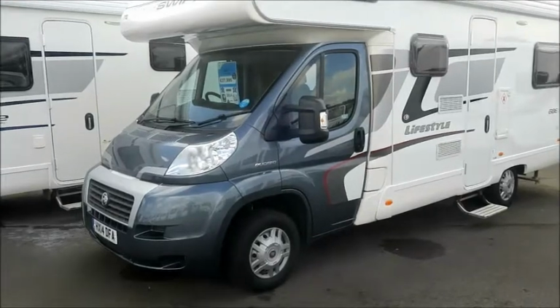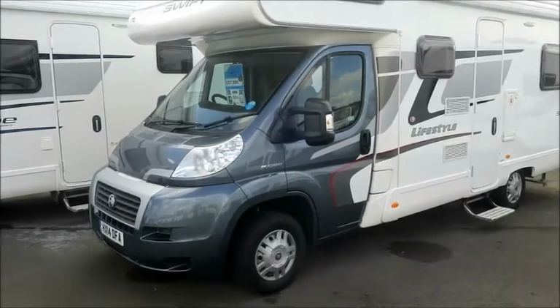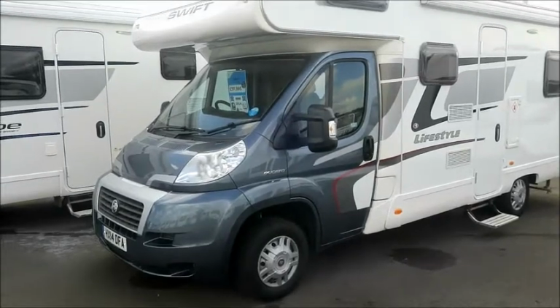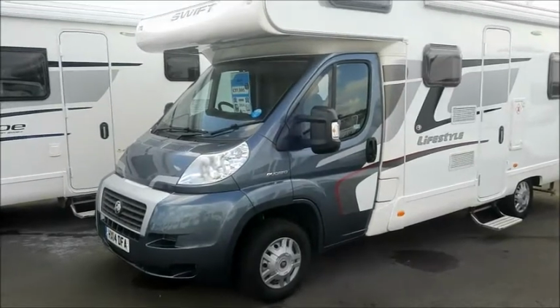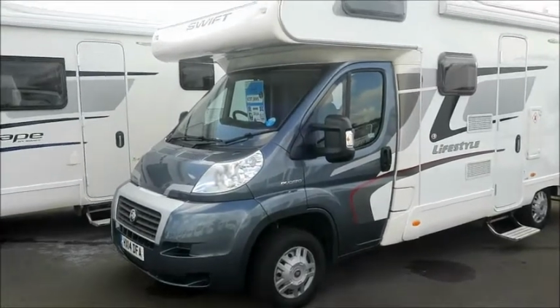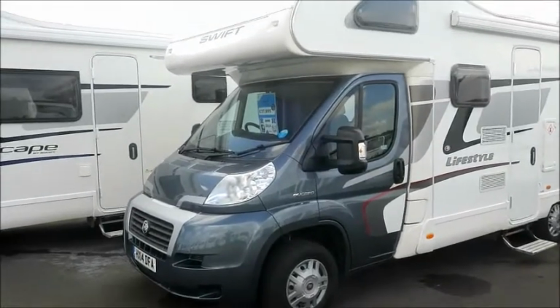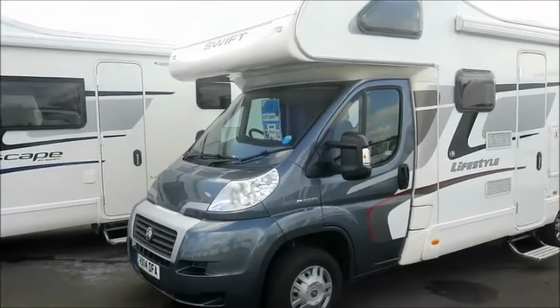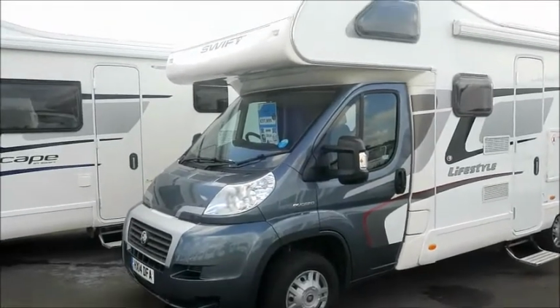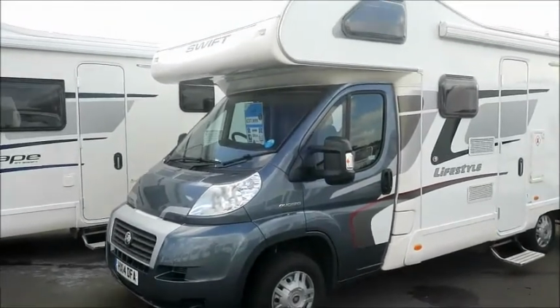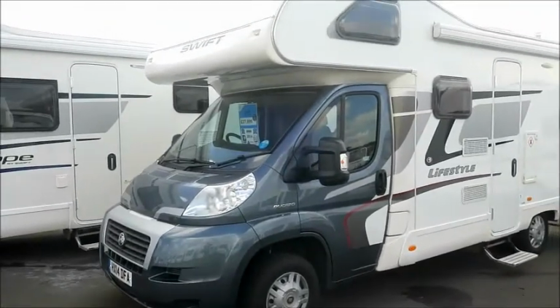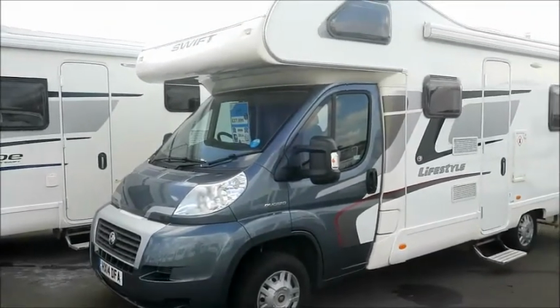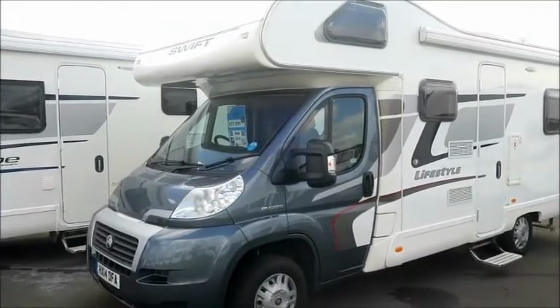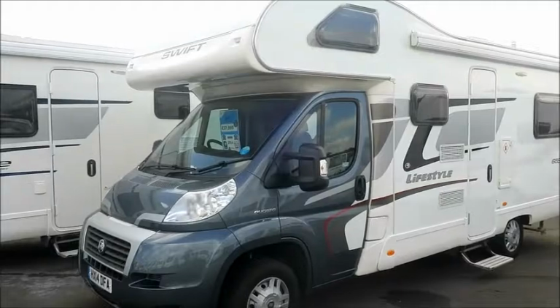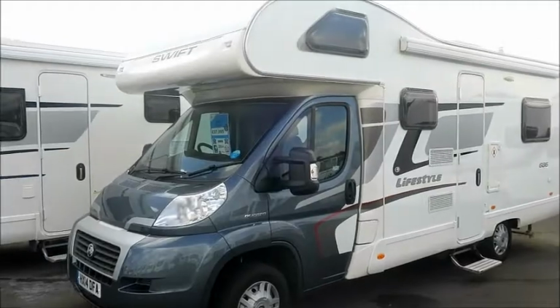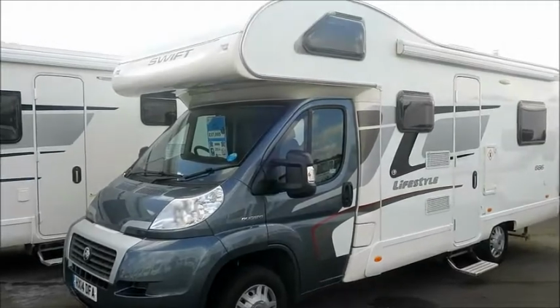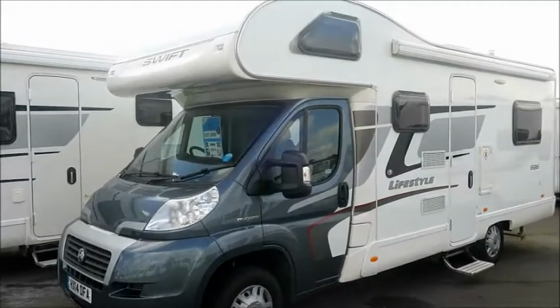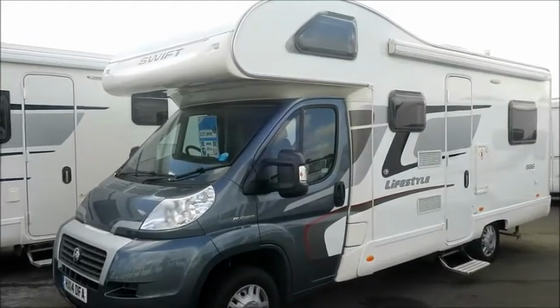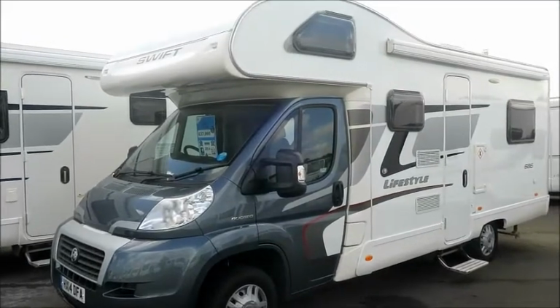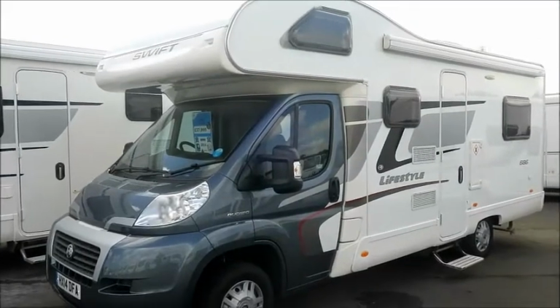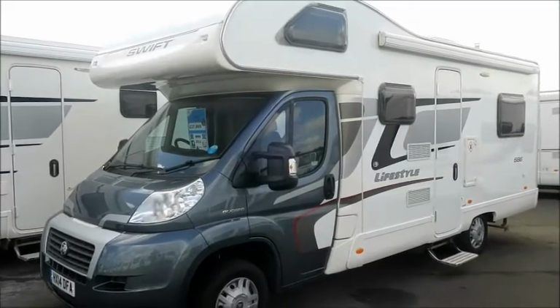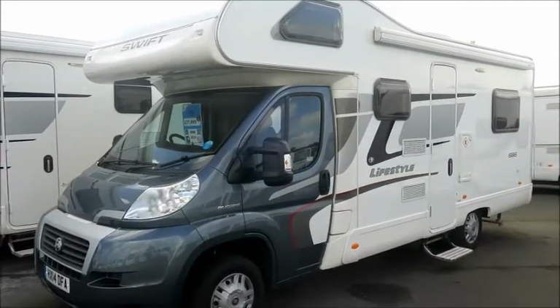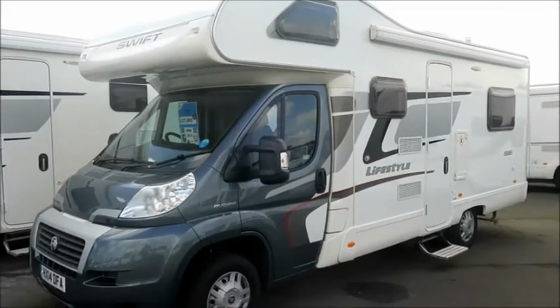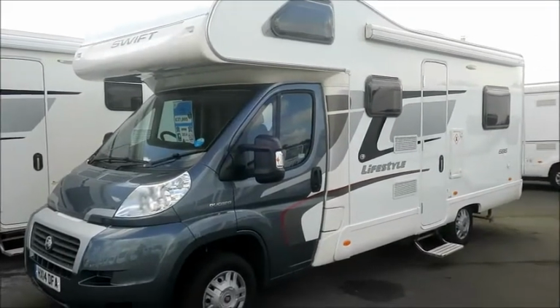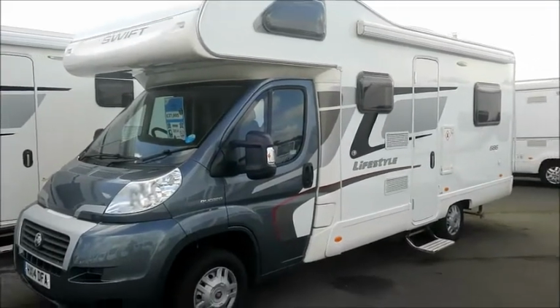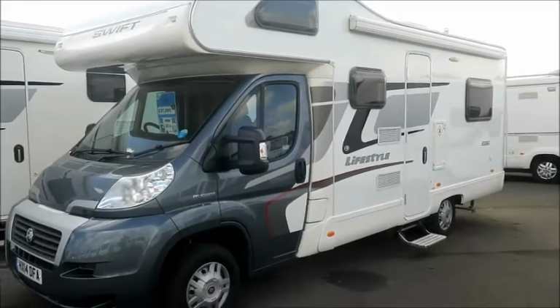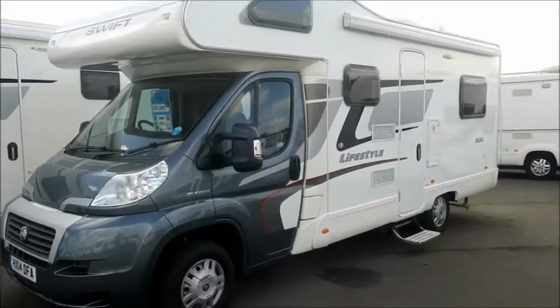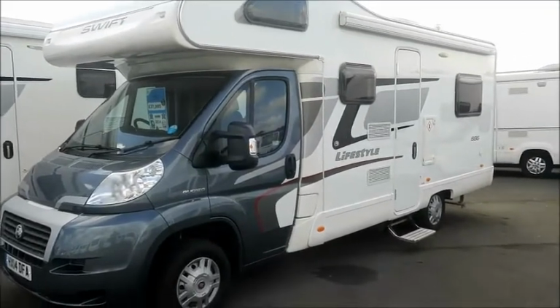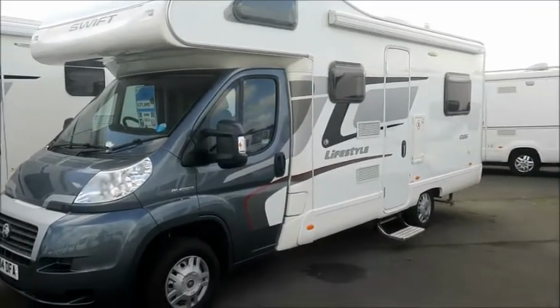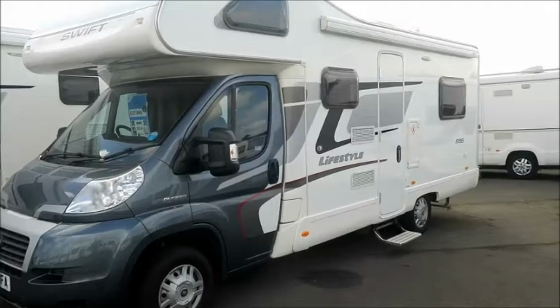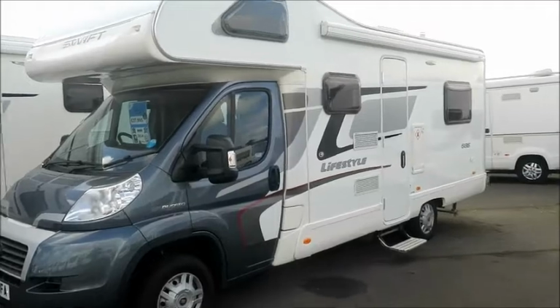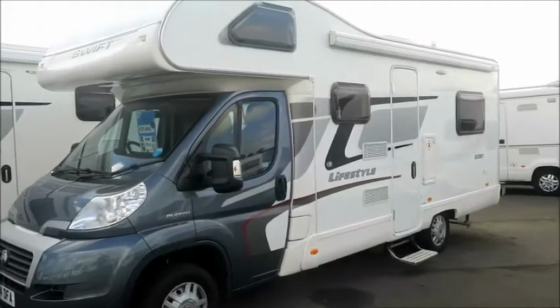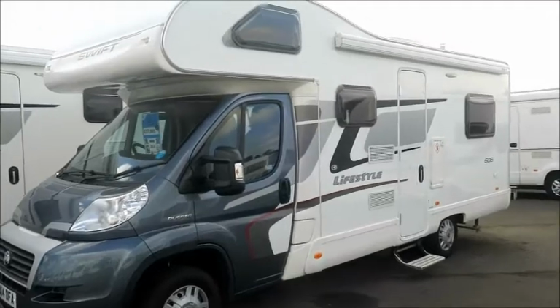Hello, welcome to Salop Leisure. This little beauty is a 14 plate Swift Lifestyle 686, based on the Escape but with a few extra nice bits.